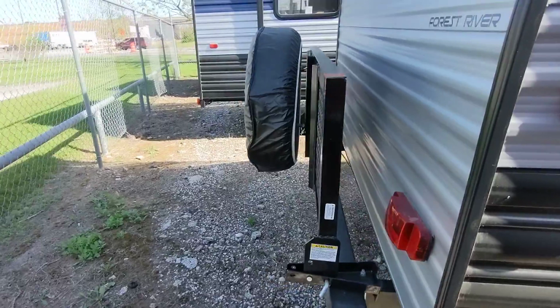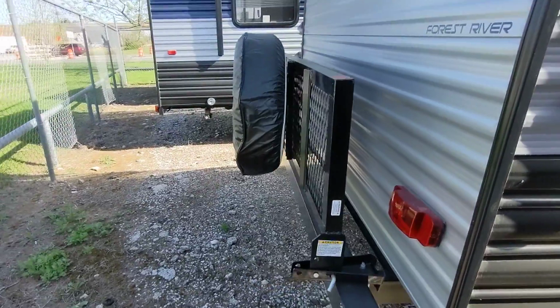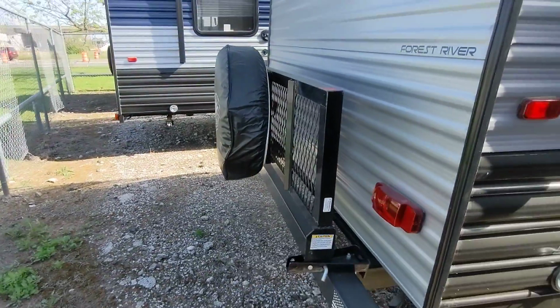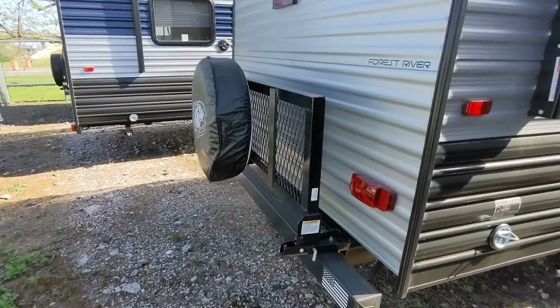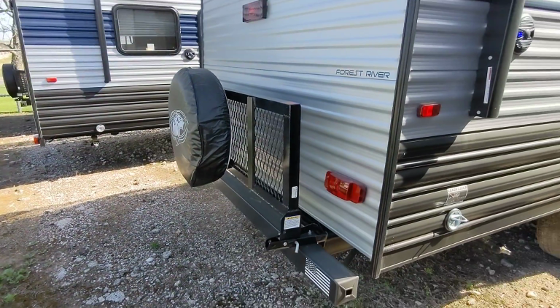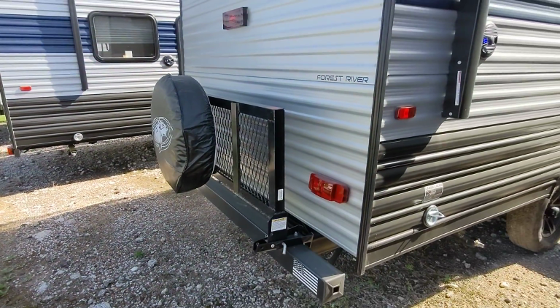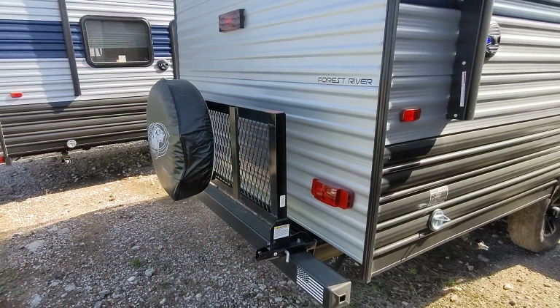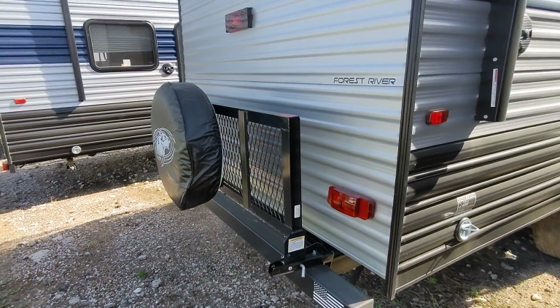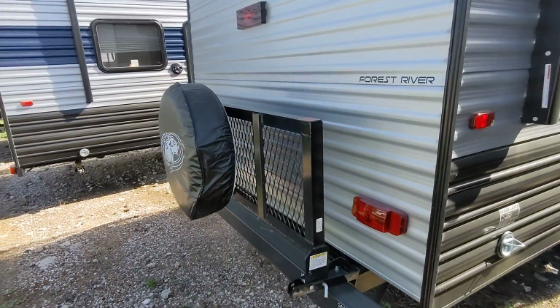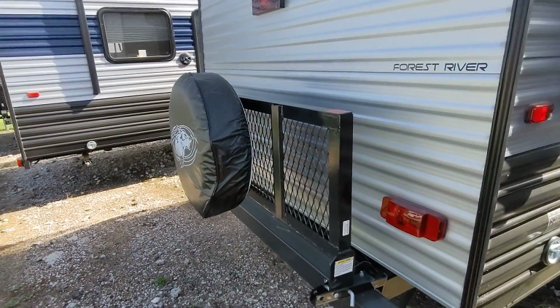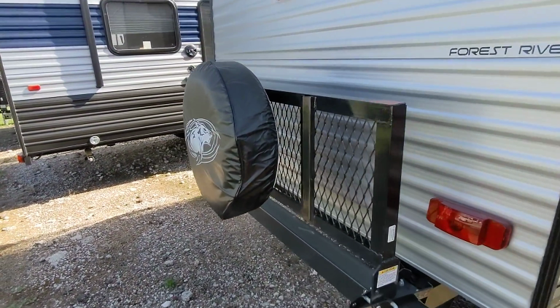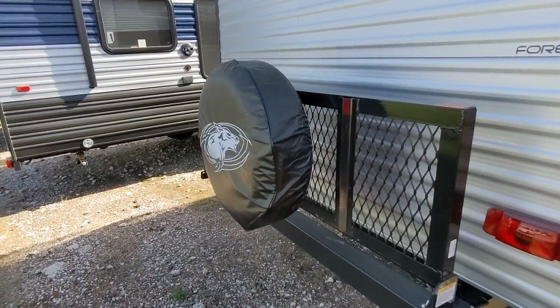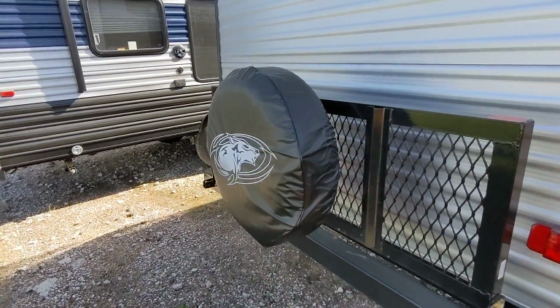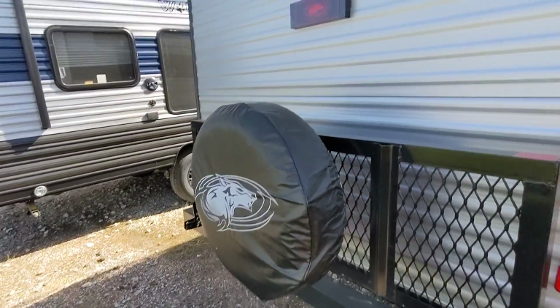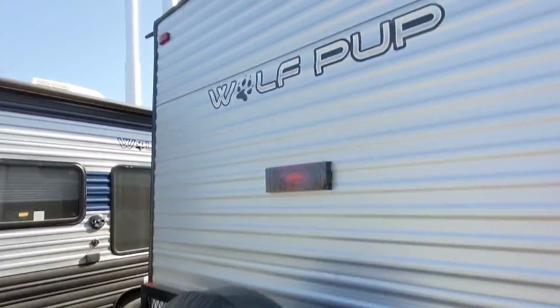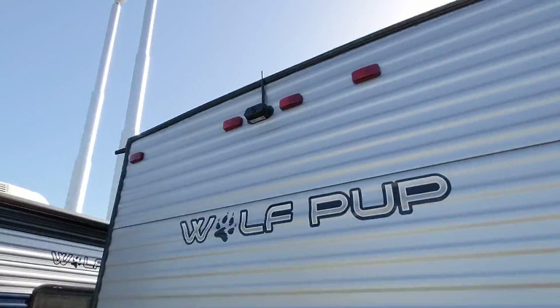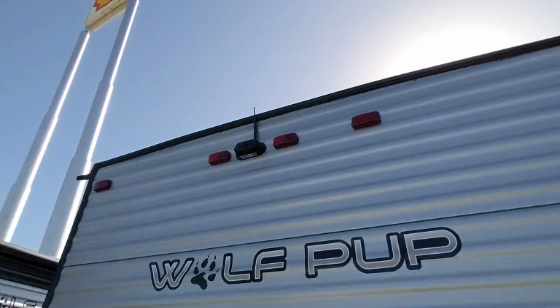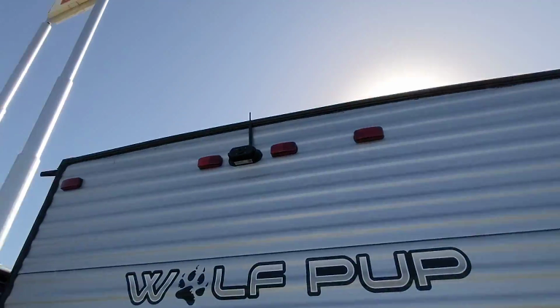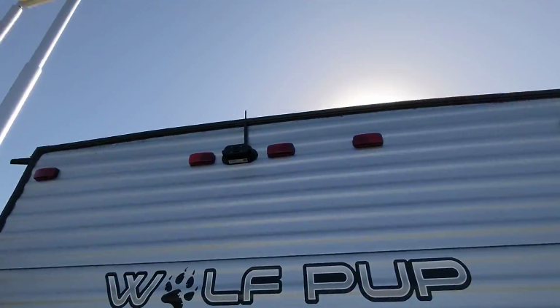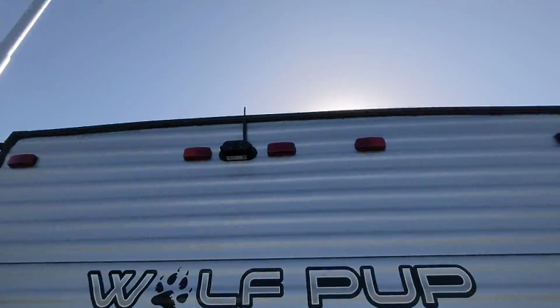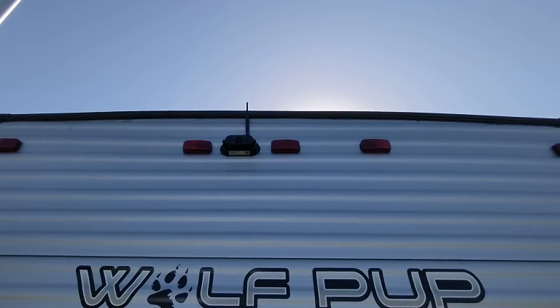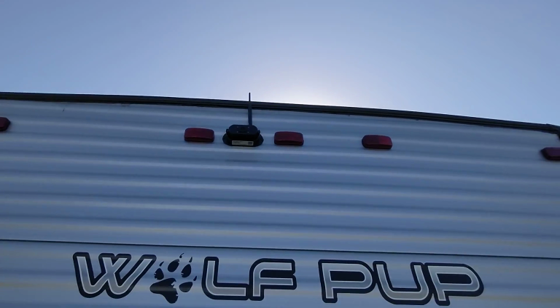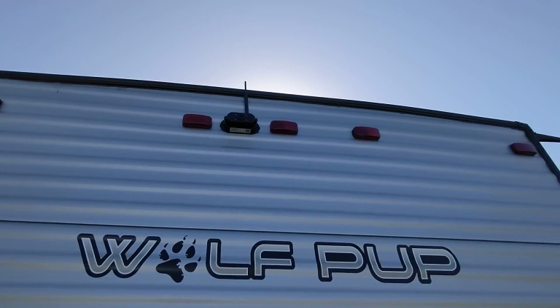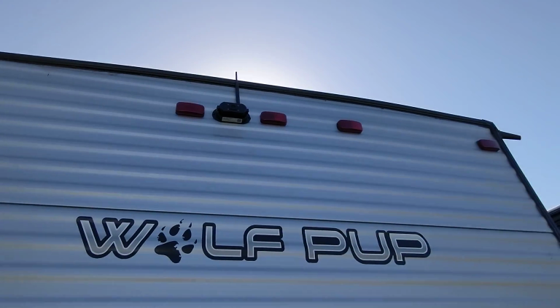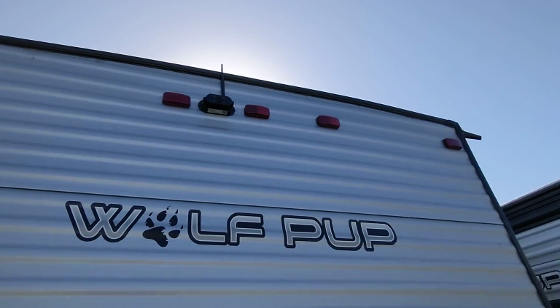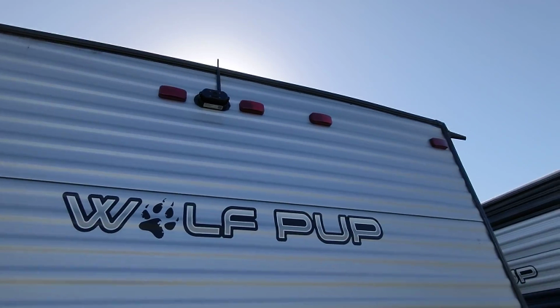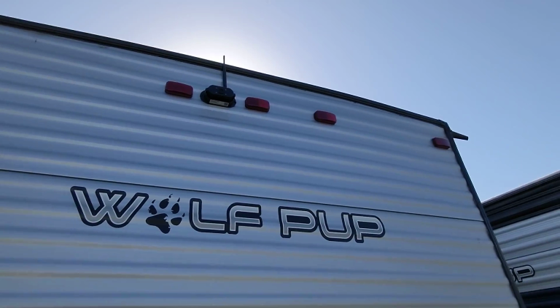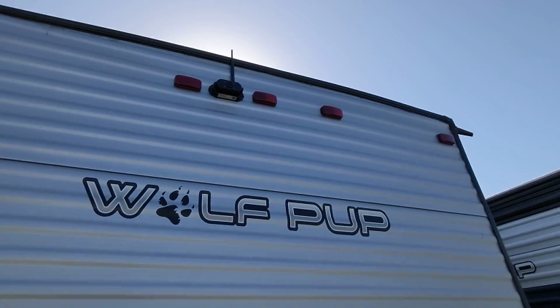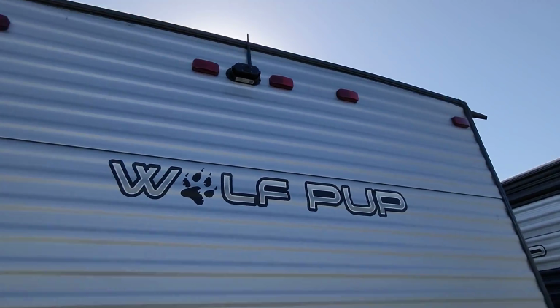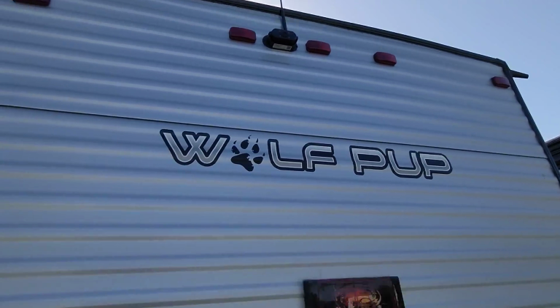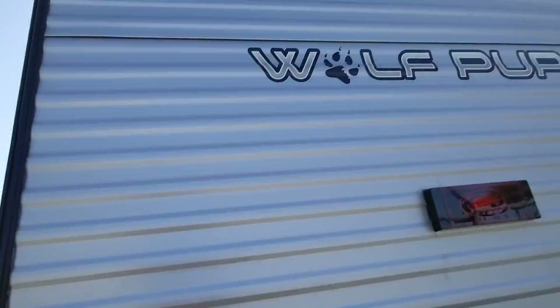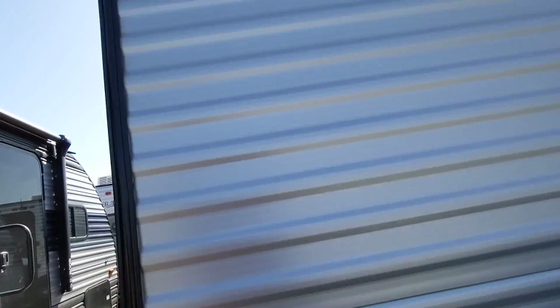Cargo rack on the back for generators, ice chests, whatever you want to put on there. It also includes a backup camera, which is a $900 value — backup cameras can save lives.